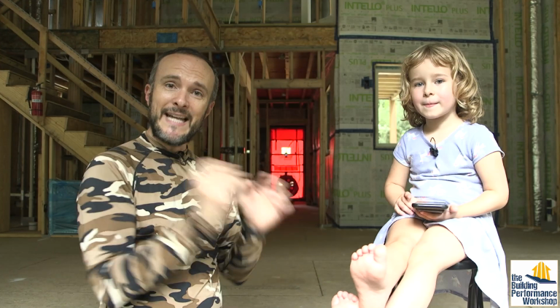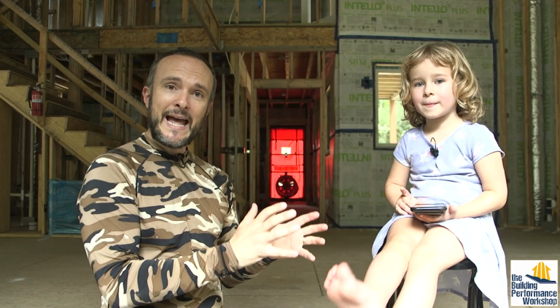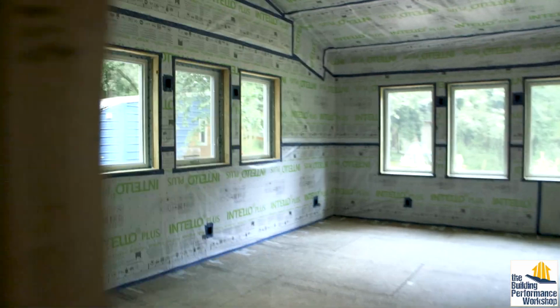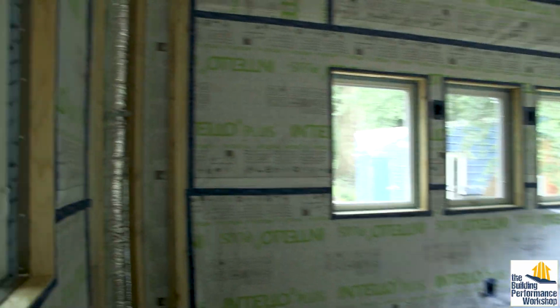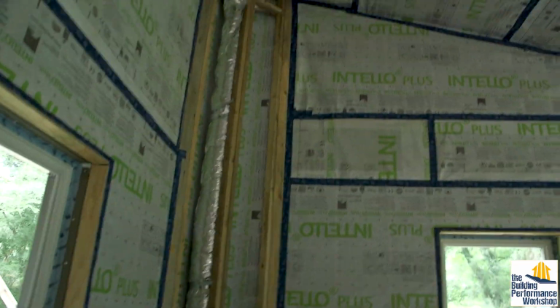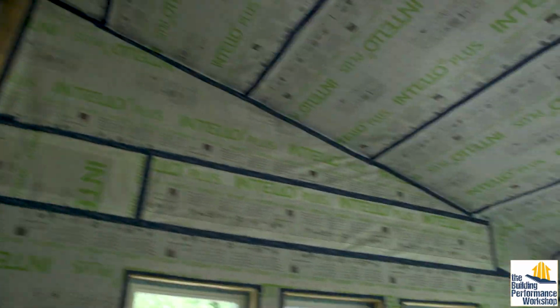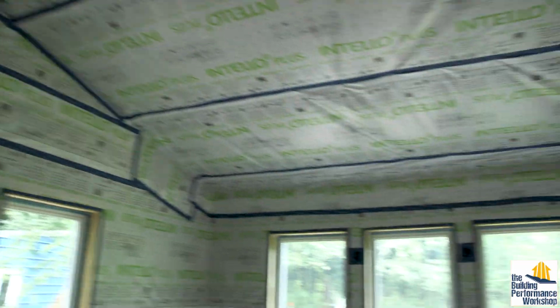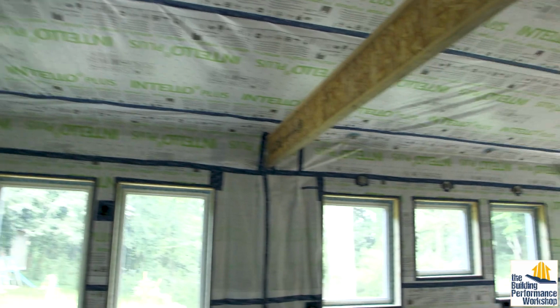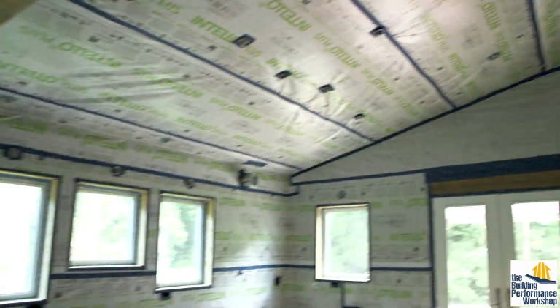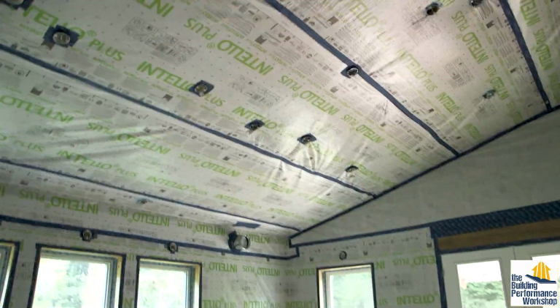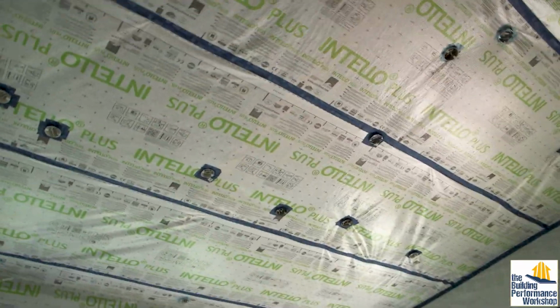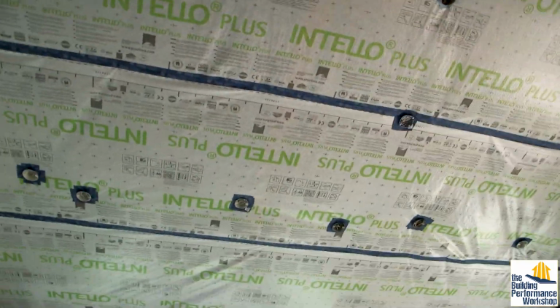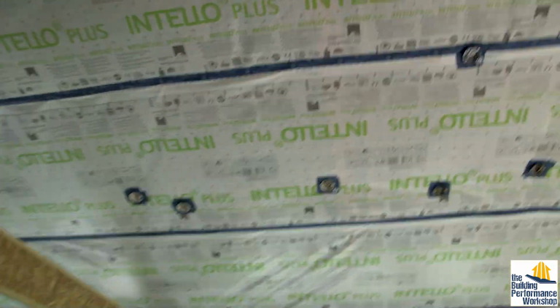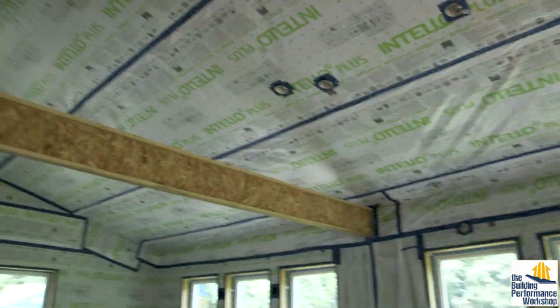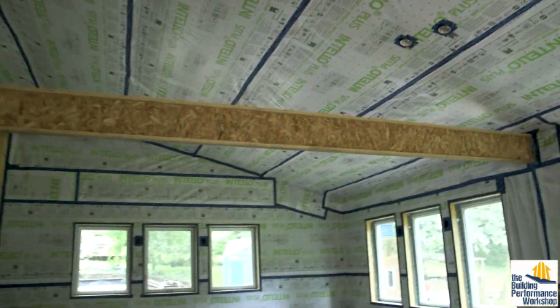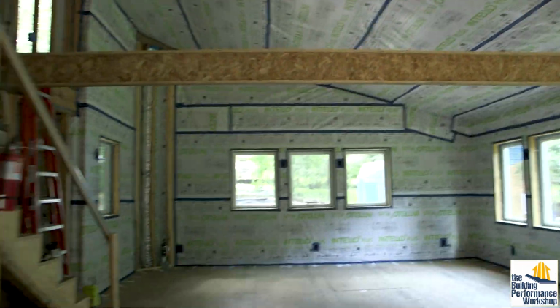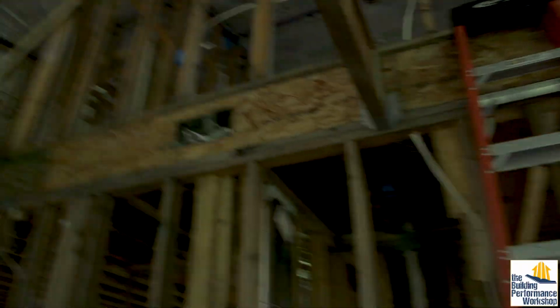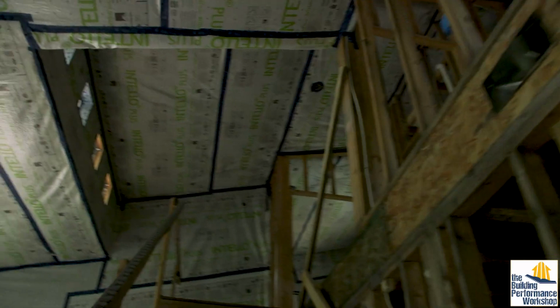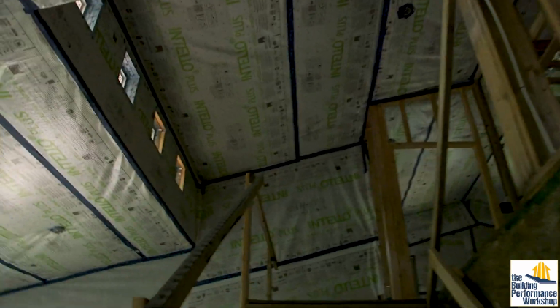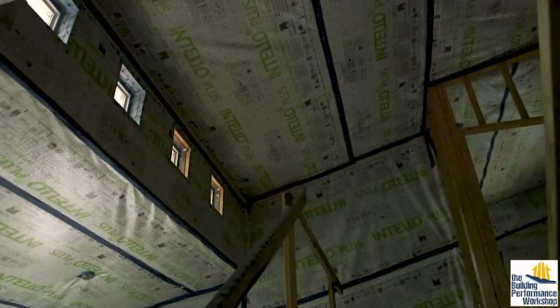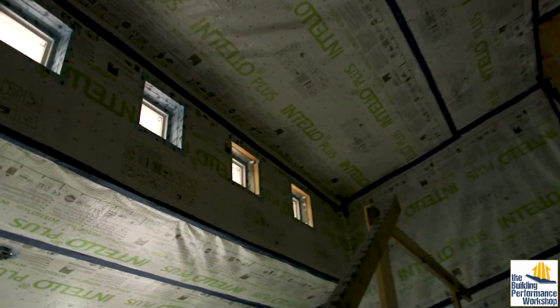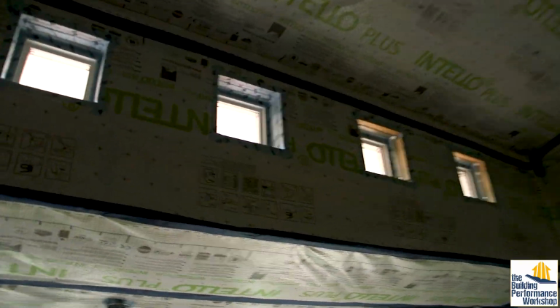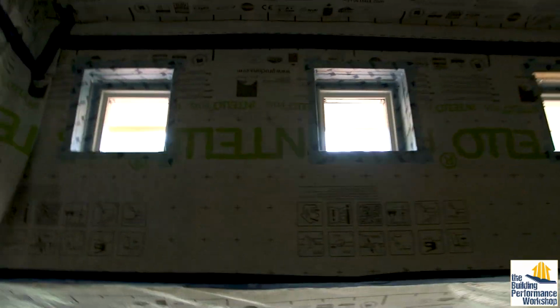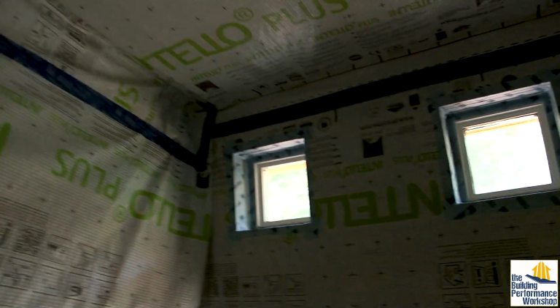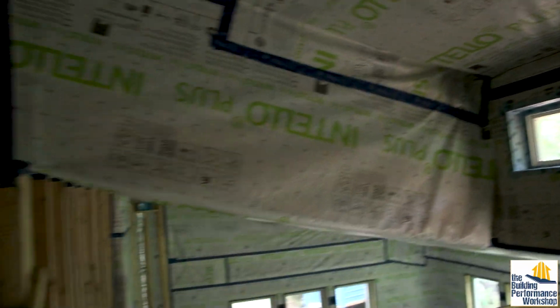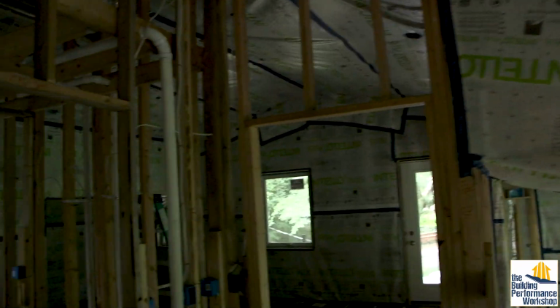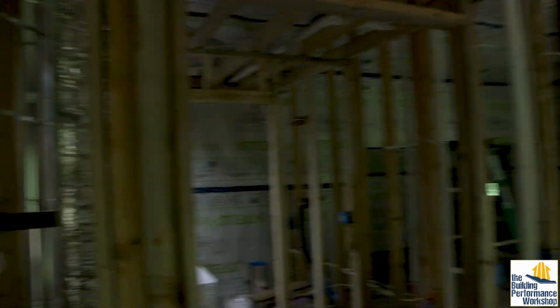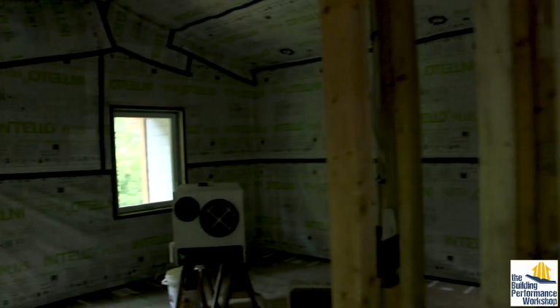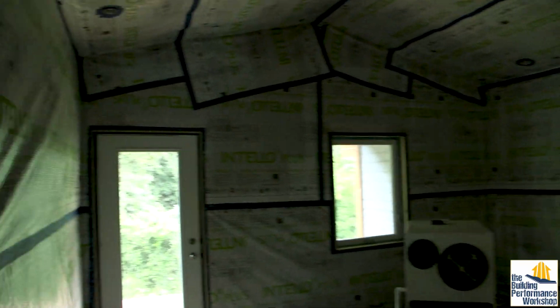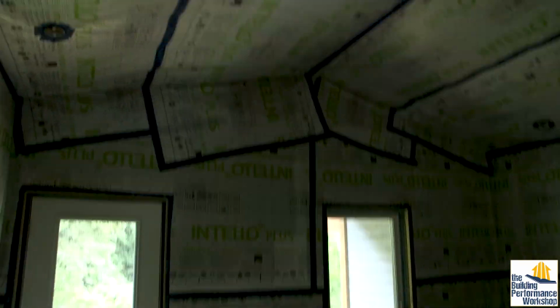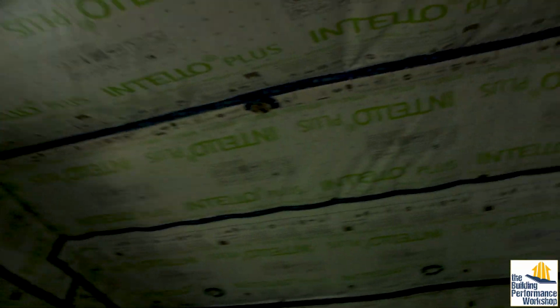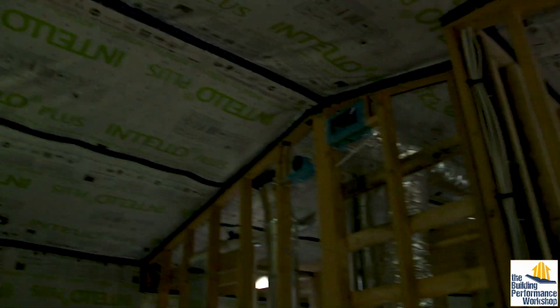The test we ran before we did the interior air barrier — all the Intello housewrap and Vanna tapes — was about 300 CFM. It was 311. So we're looking for something hopefully as tight or even tighter than that.